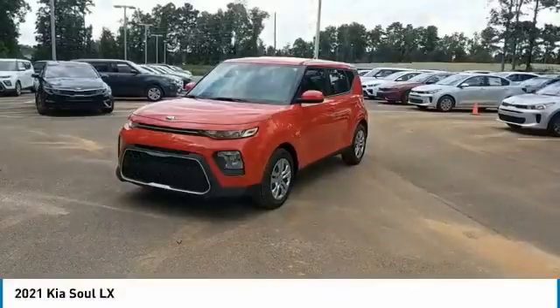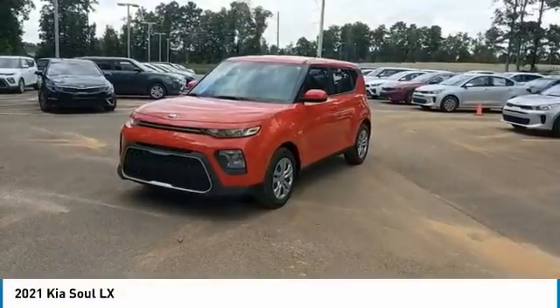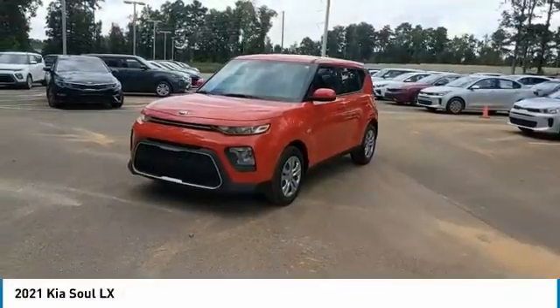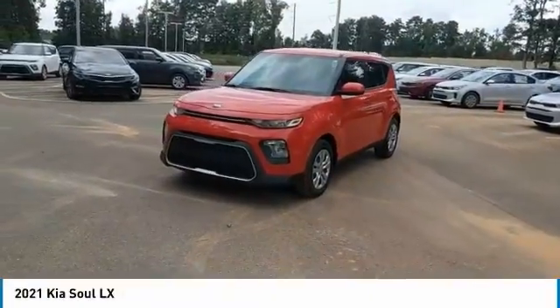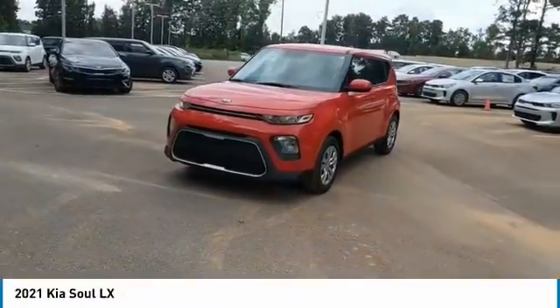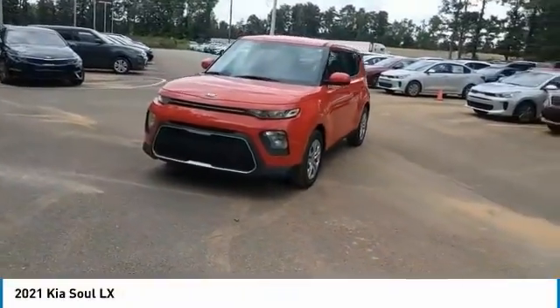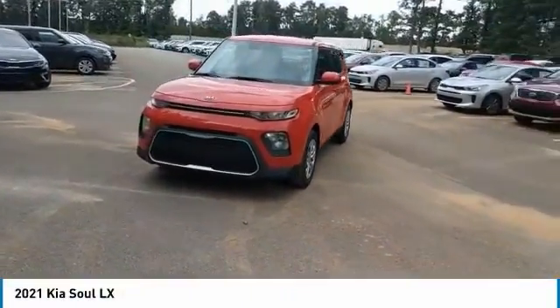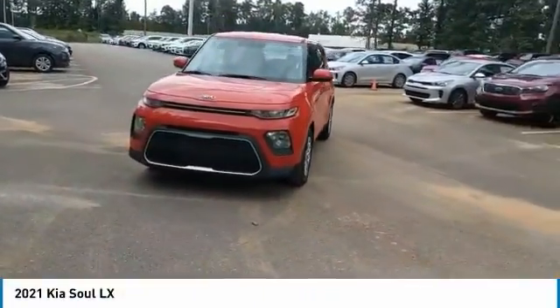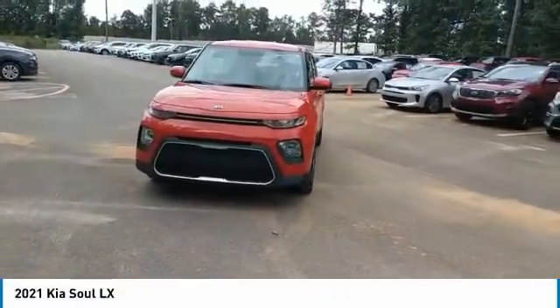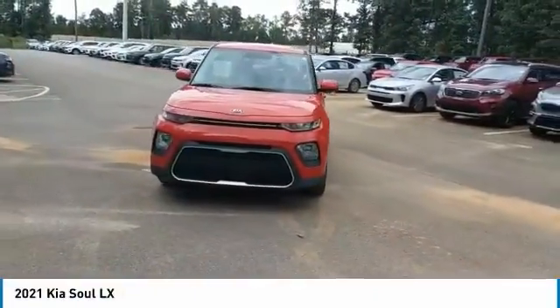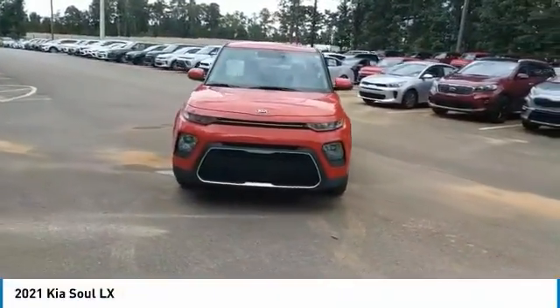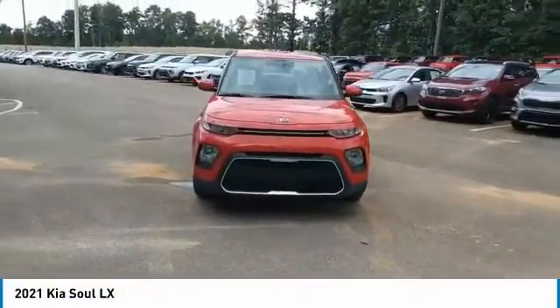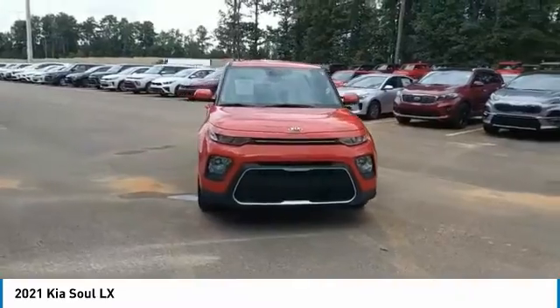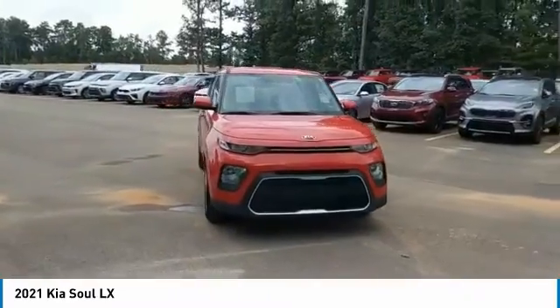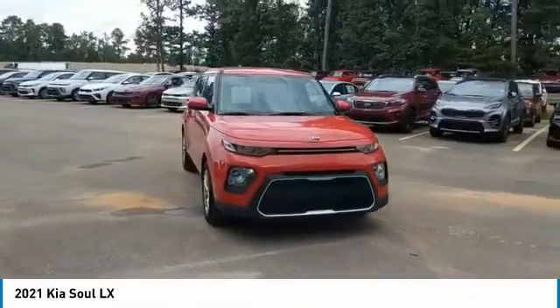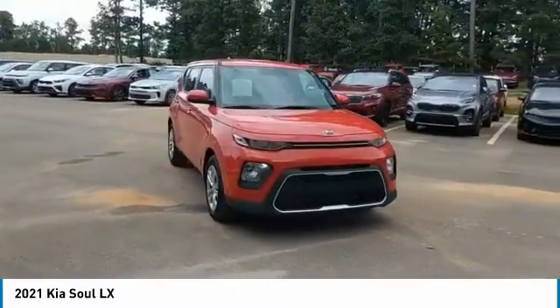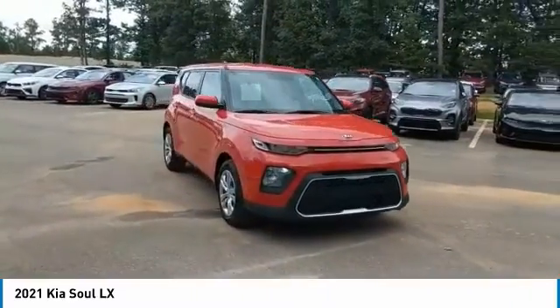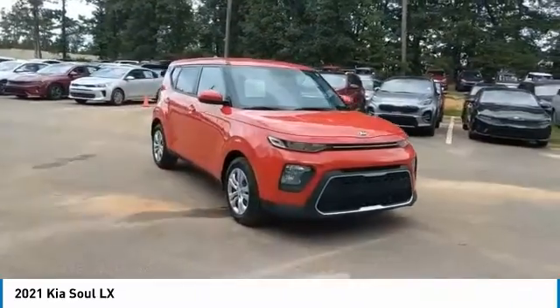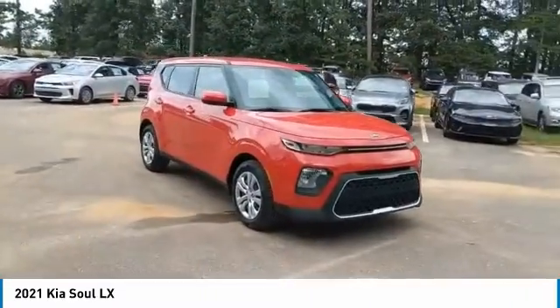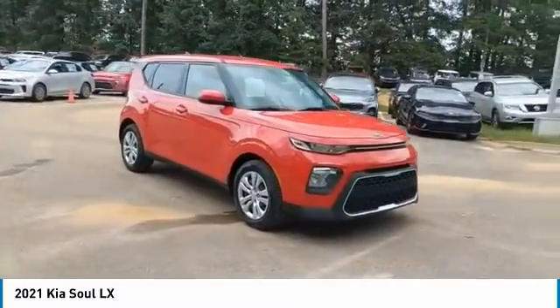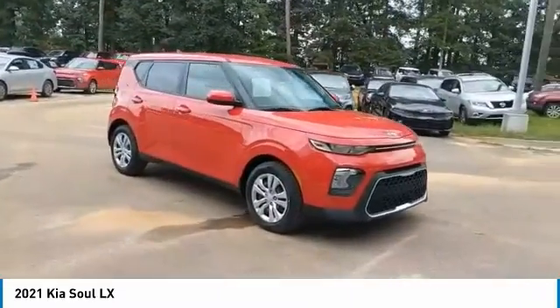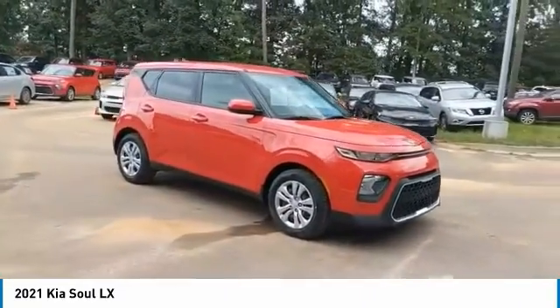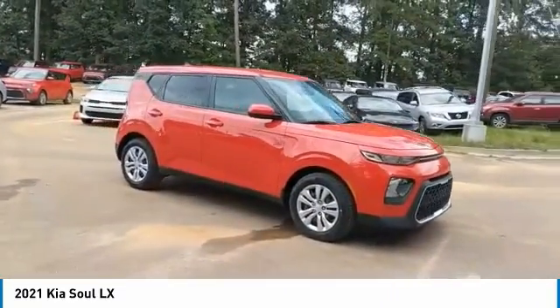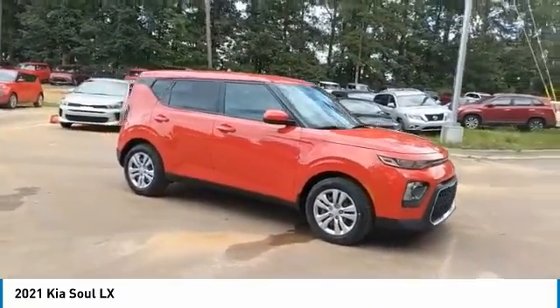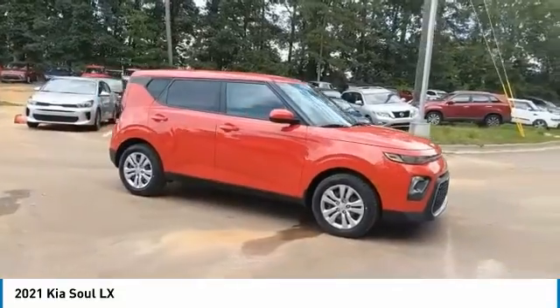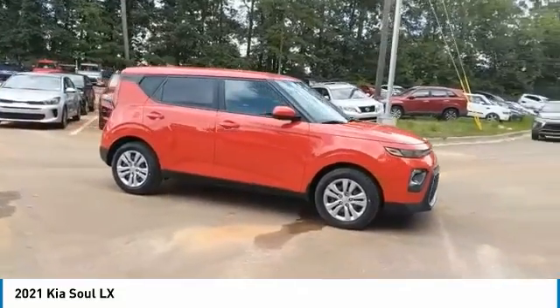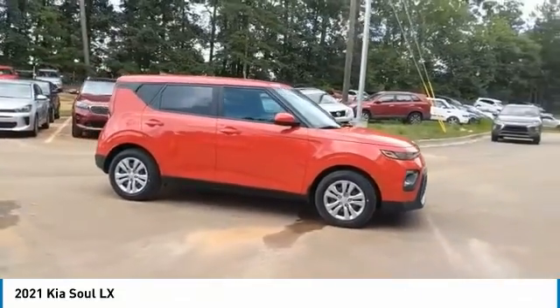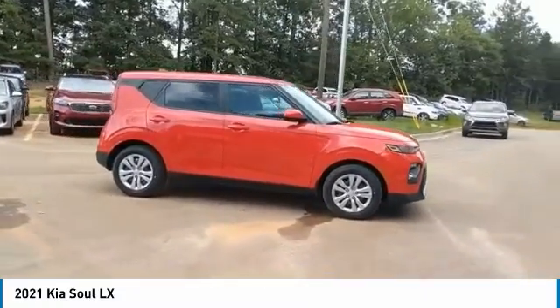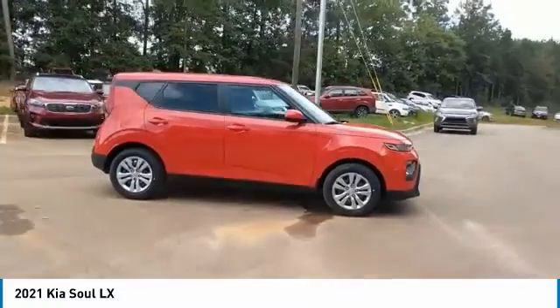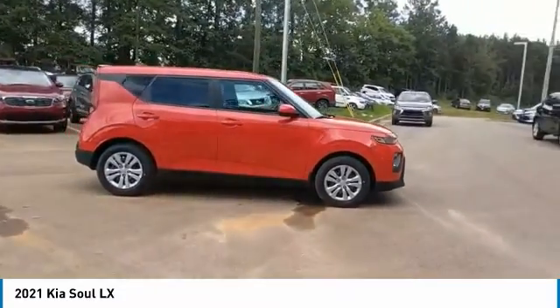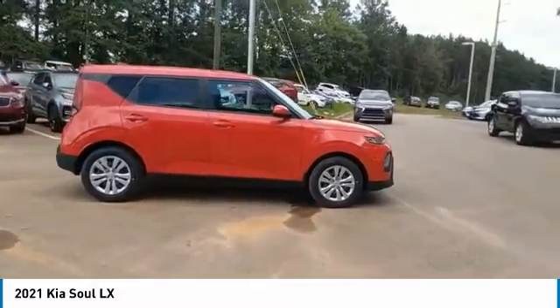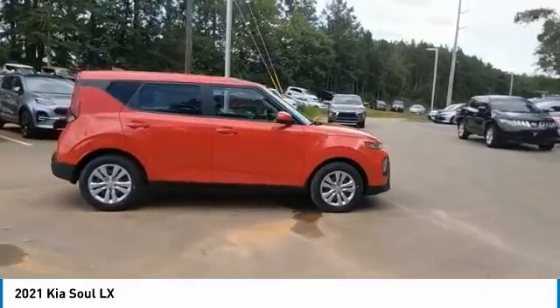Looking for the right vehicle? Check out the 2021 Soul. The Soul is quick and ready with its innovative, catchy style, a sharp, roomy, and well-fitted cabin, and a comprehensive list of safety and fun features.